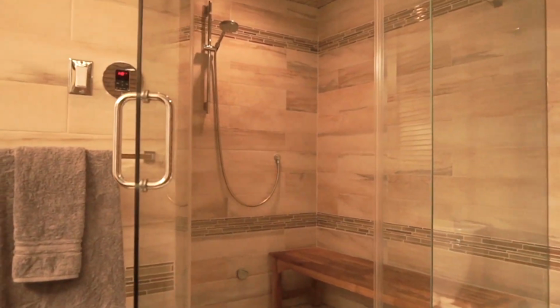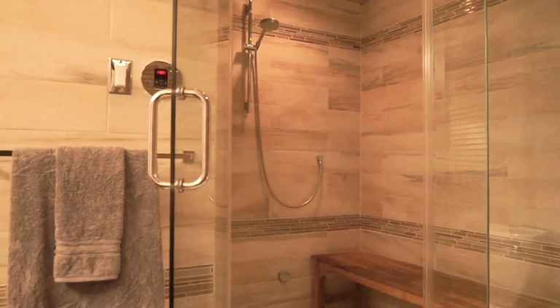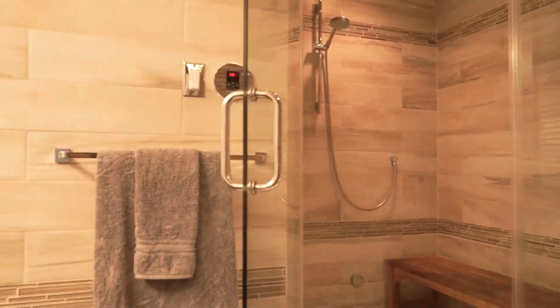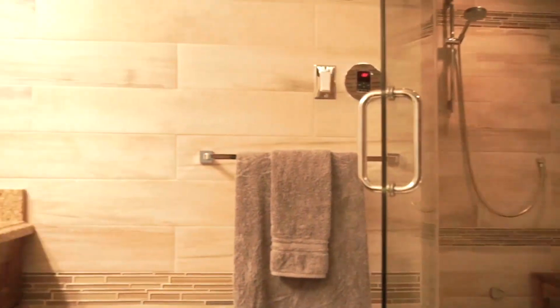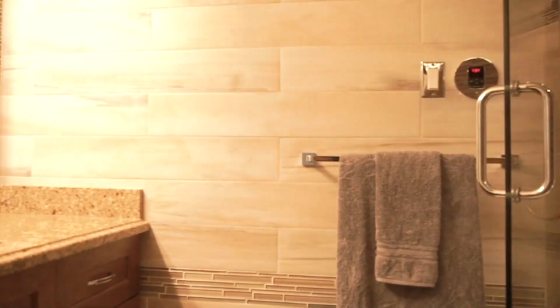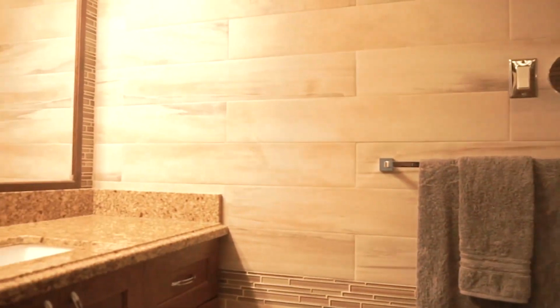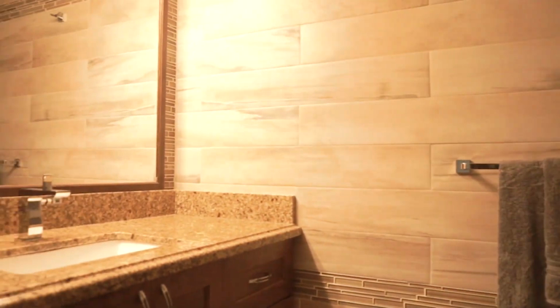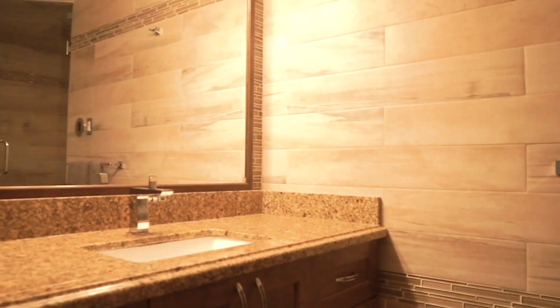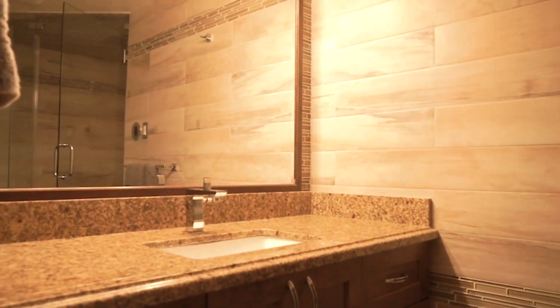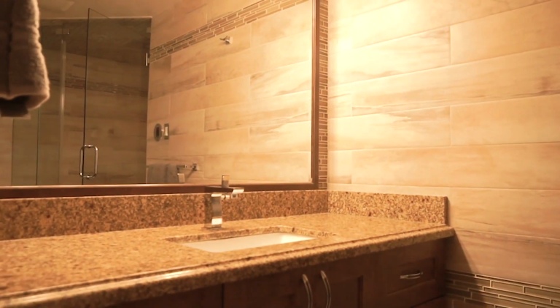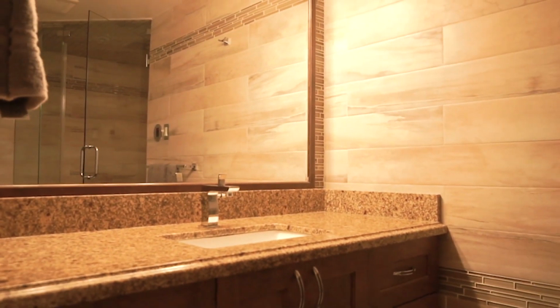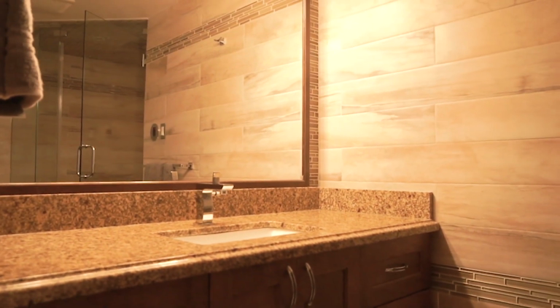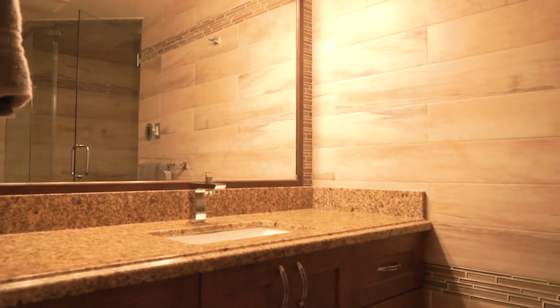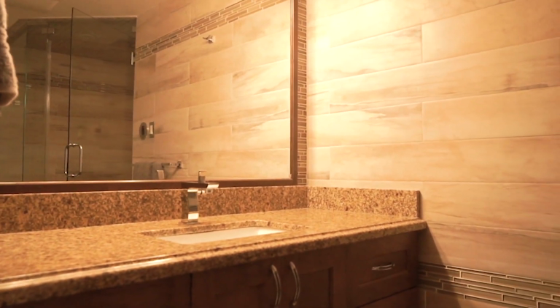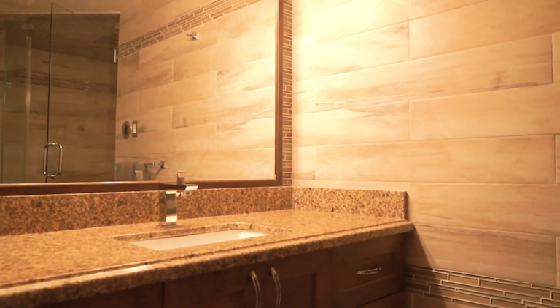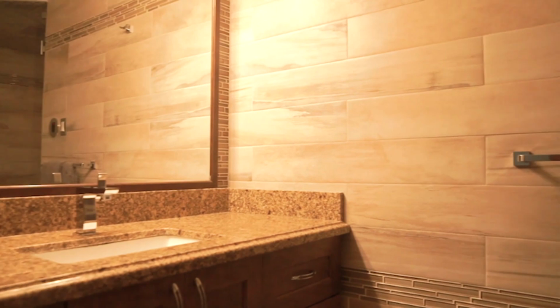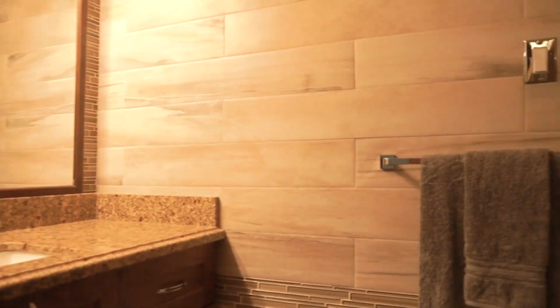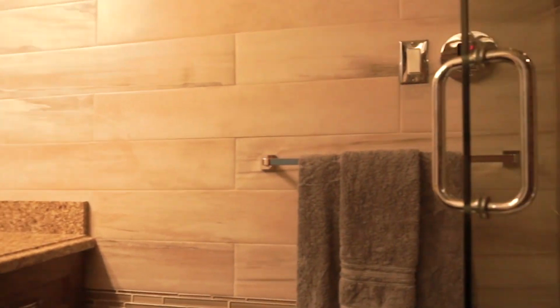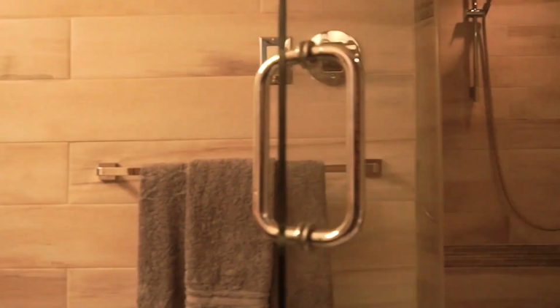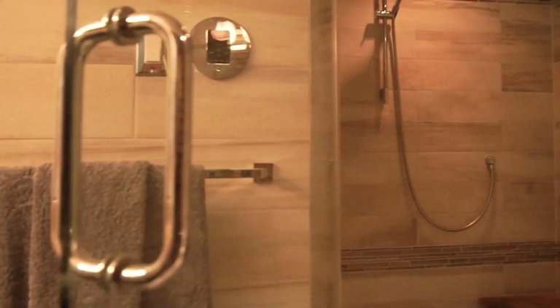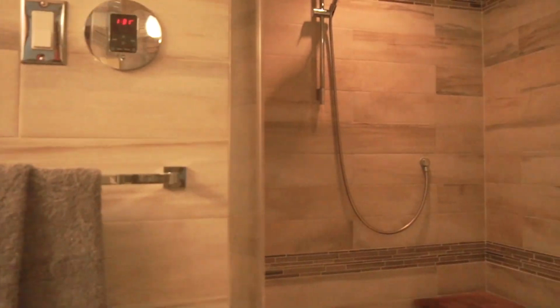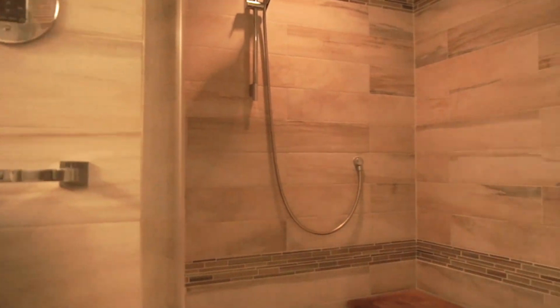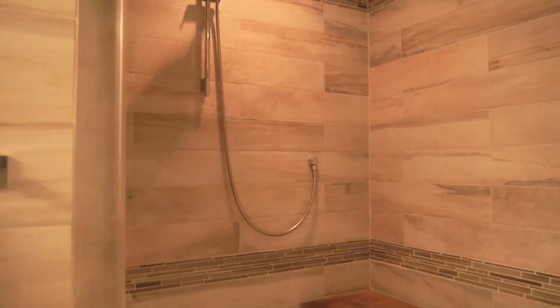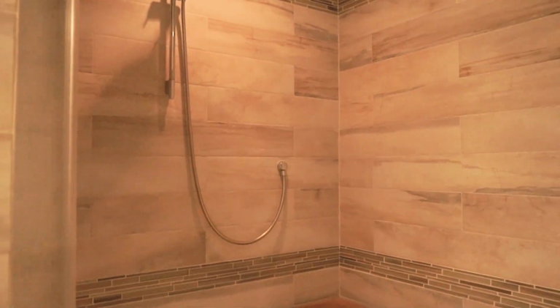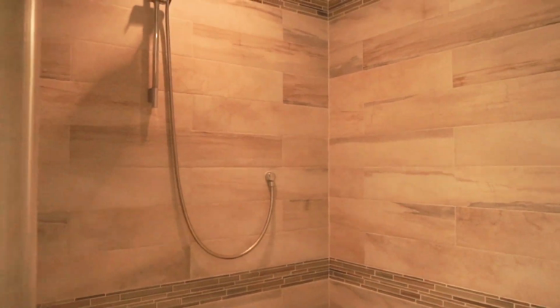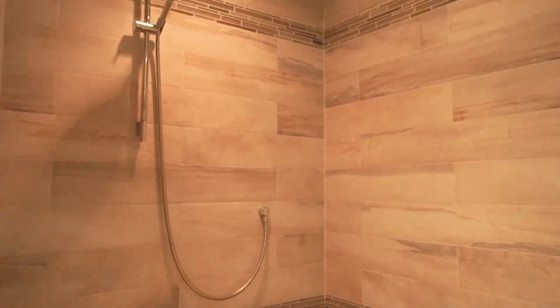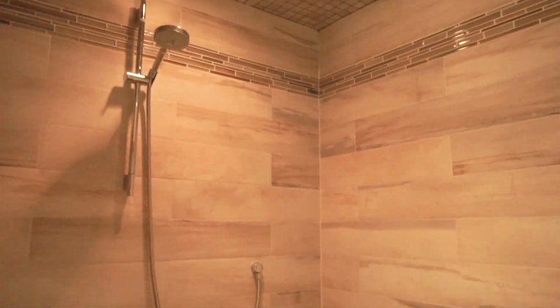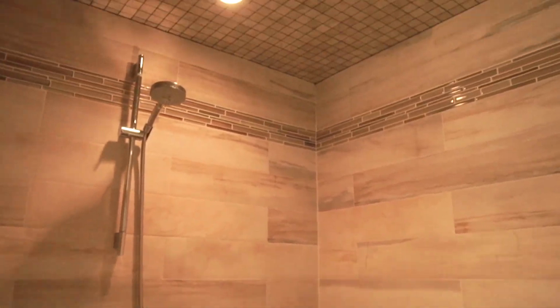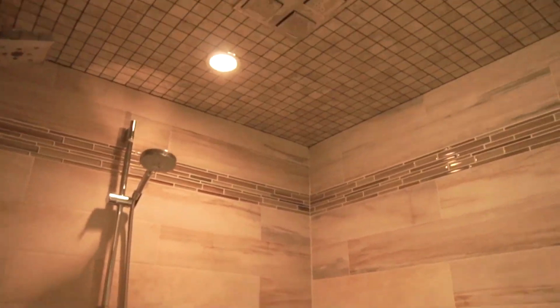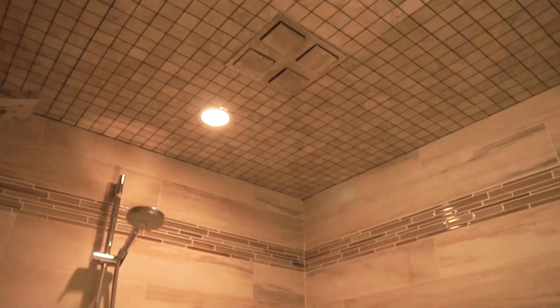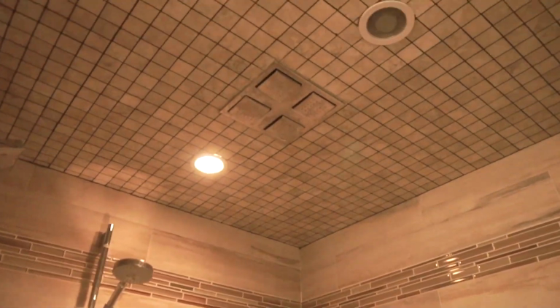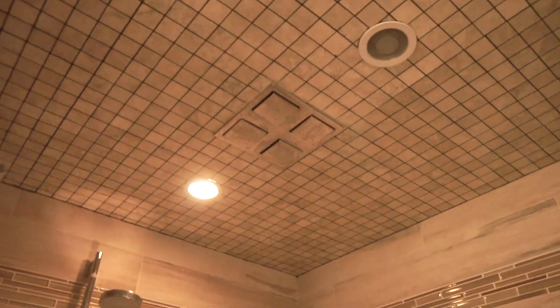How remarkable — your very own sauna. This bathroom is completely remodeled with an oversized shower and steam sauna.